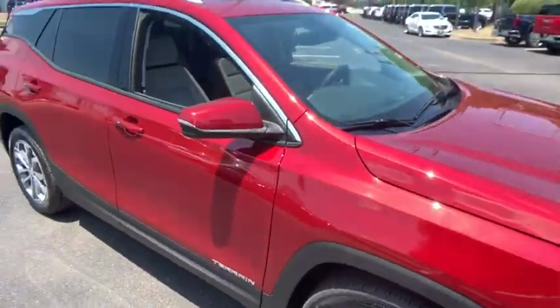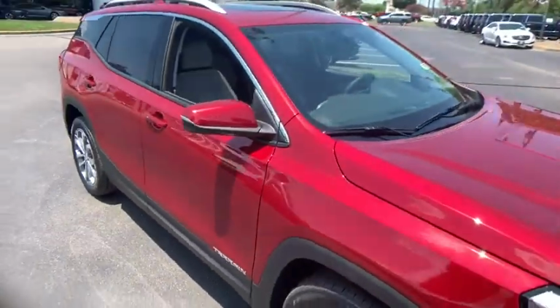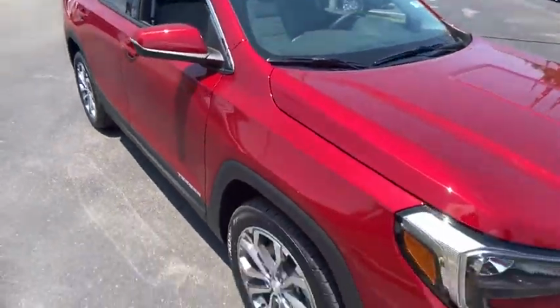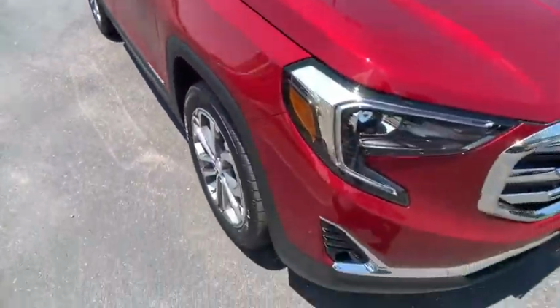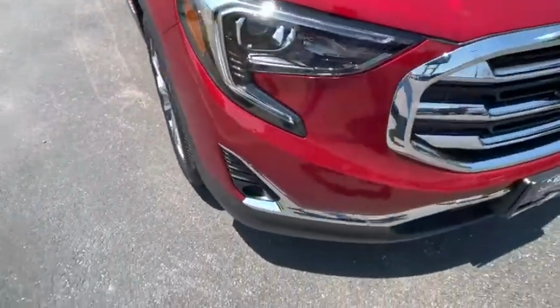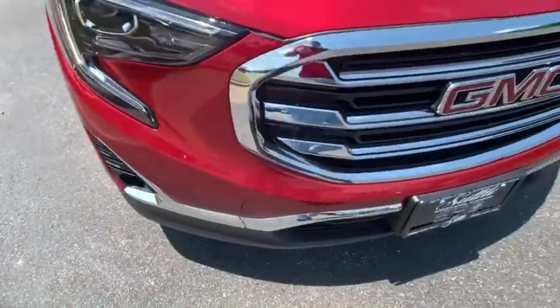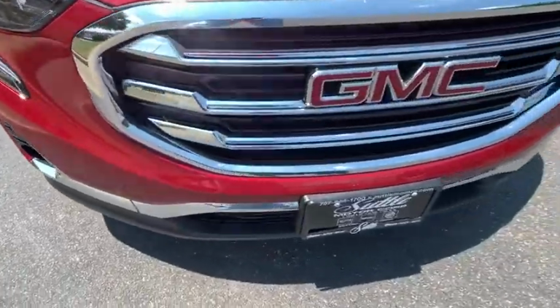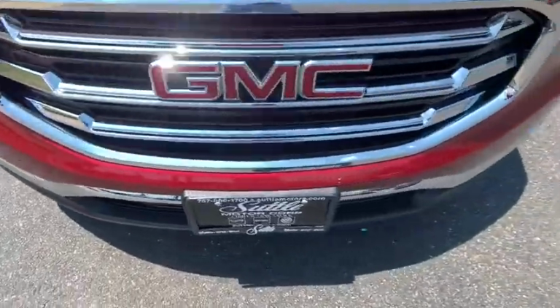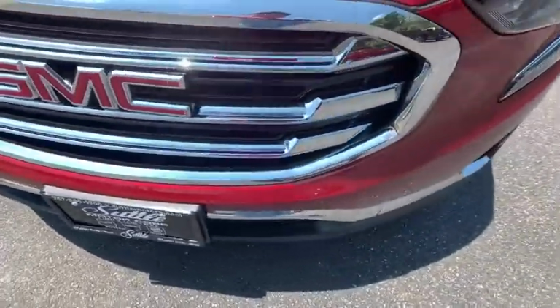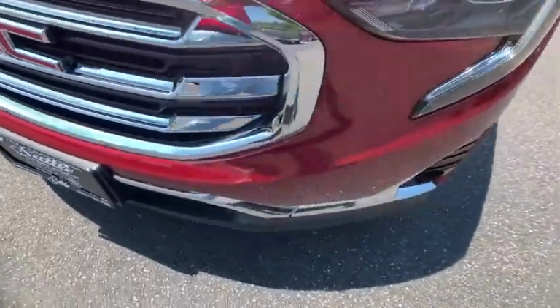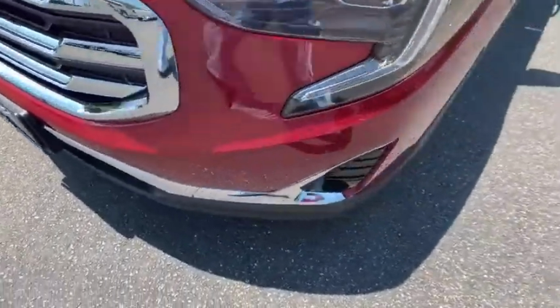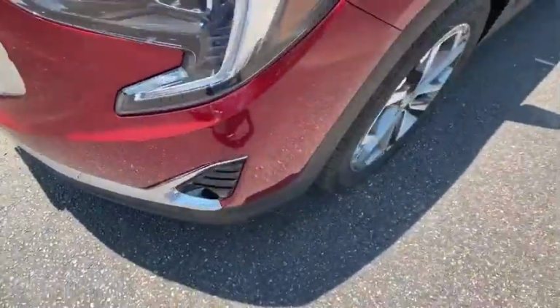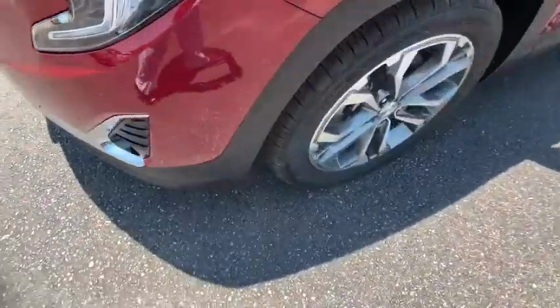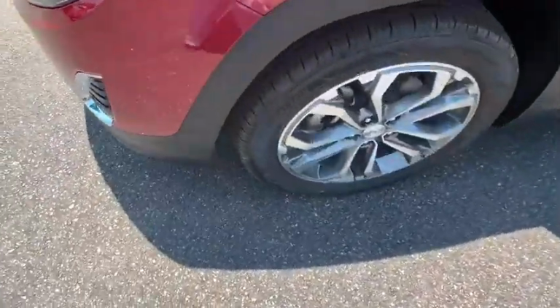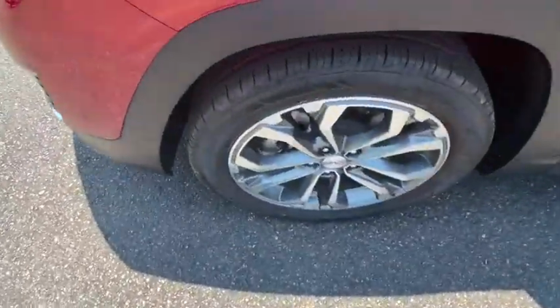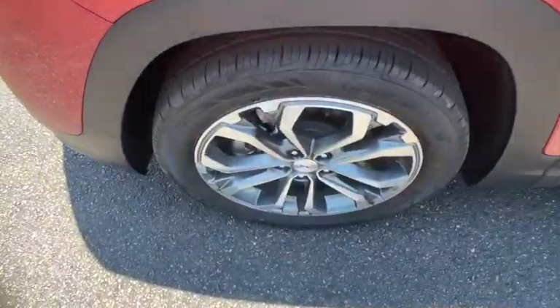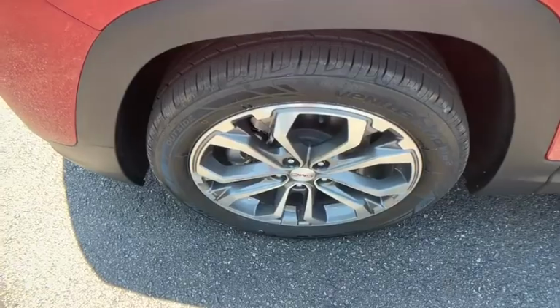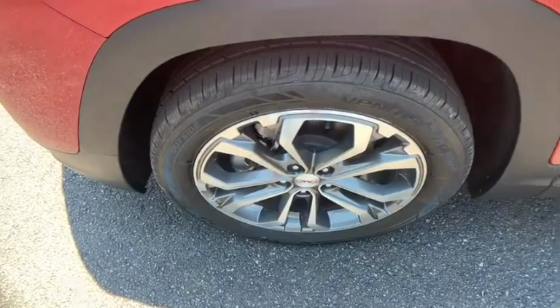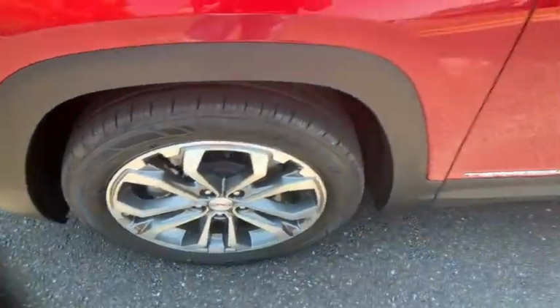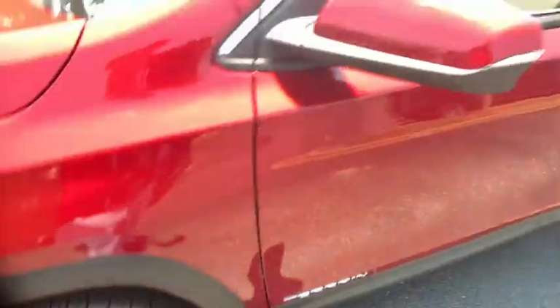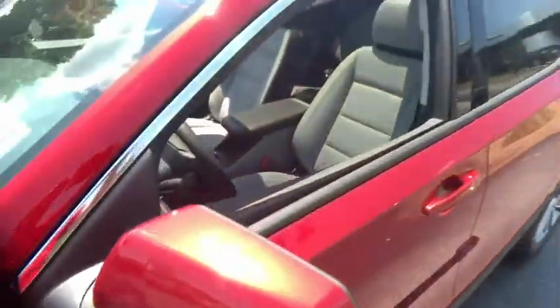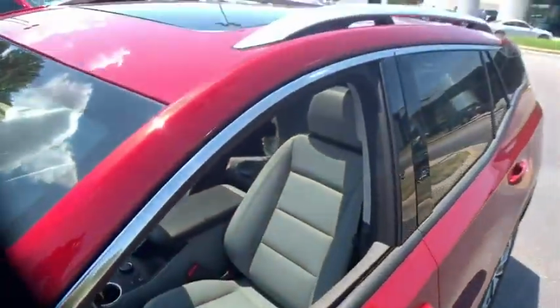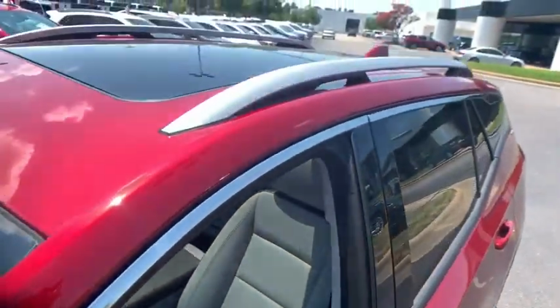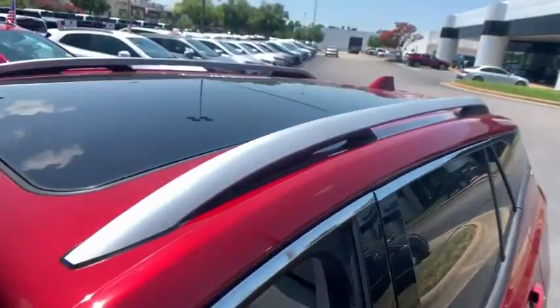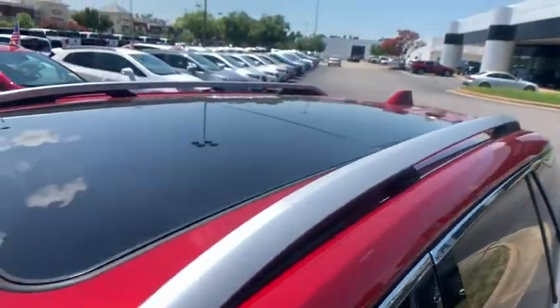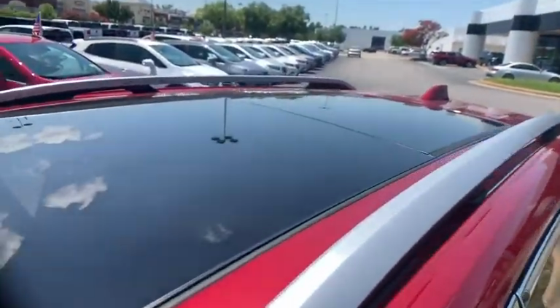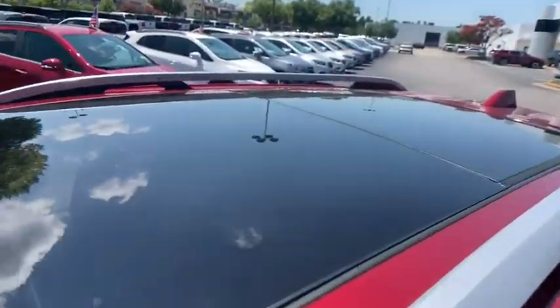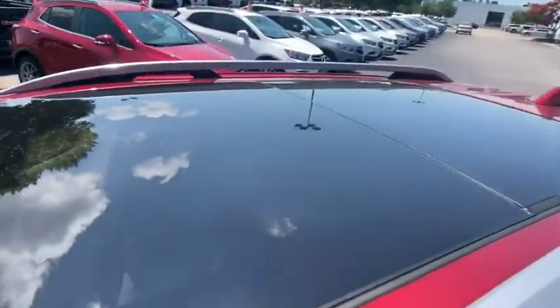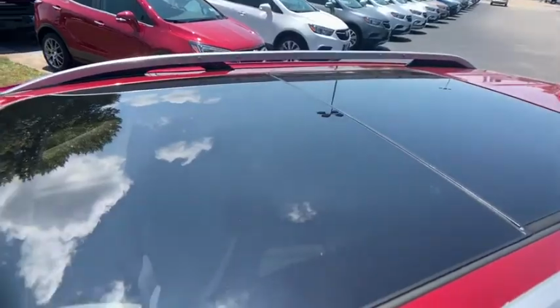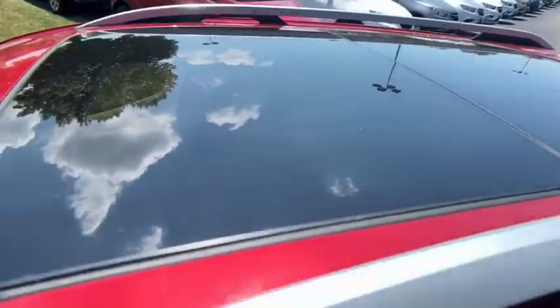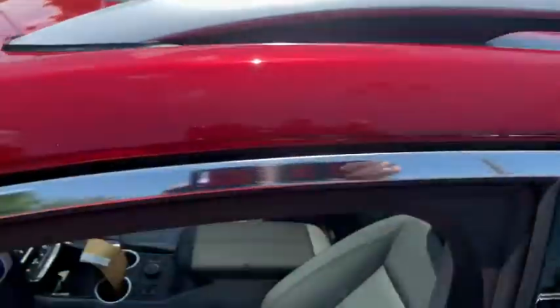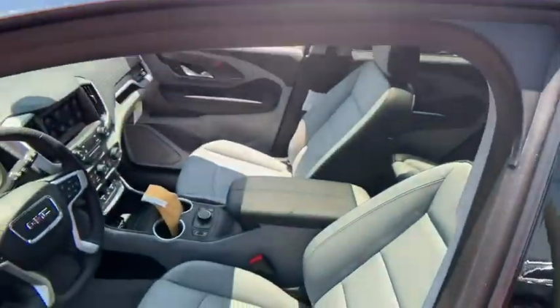Traction control, dual airbags, power steering, four-wheel disc brakes, universal garage door opener, compass, driver and front passenger heated seats, heated steering wheel, electronic stability control, fog lights, heated front seat.